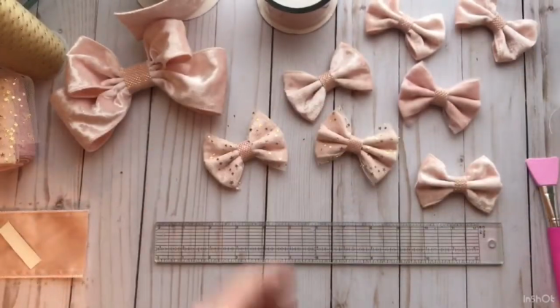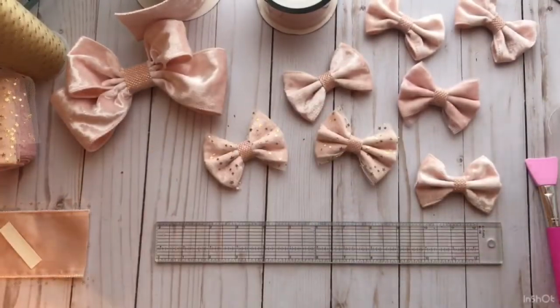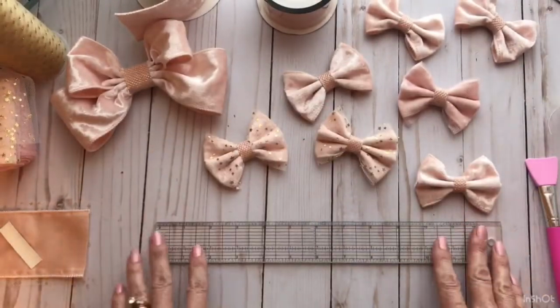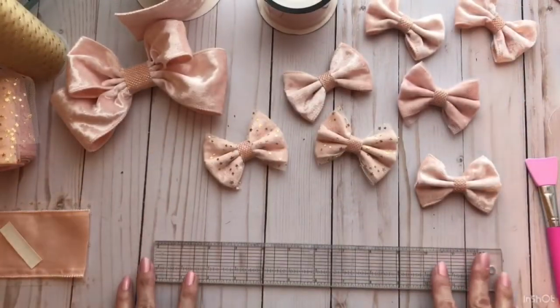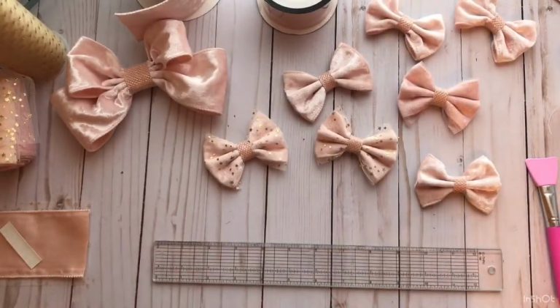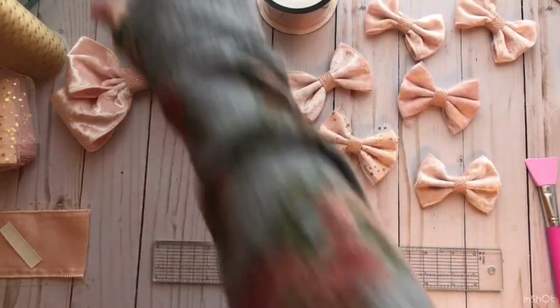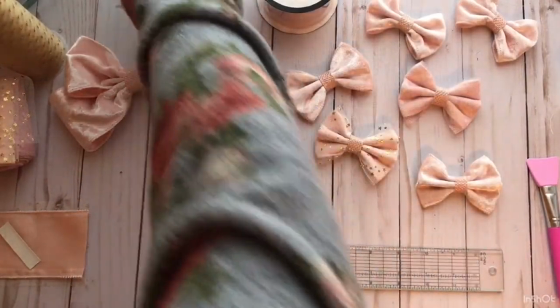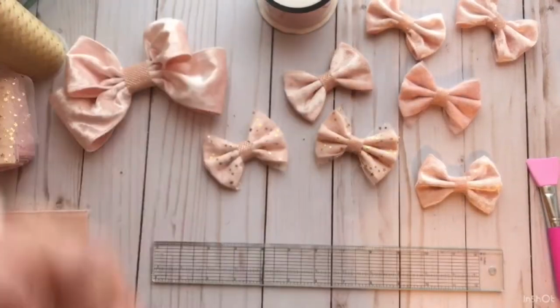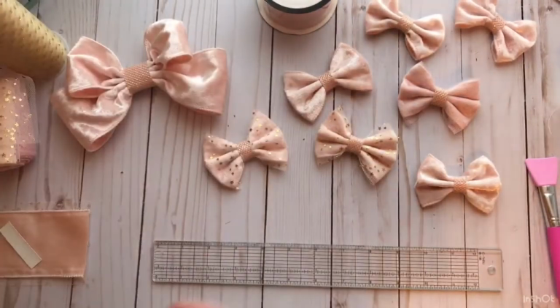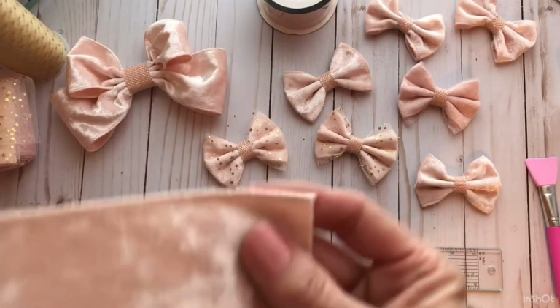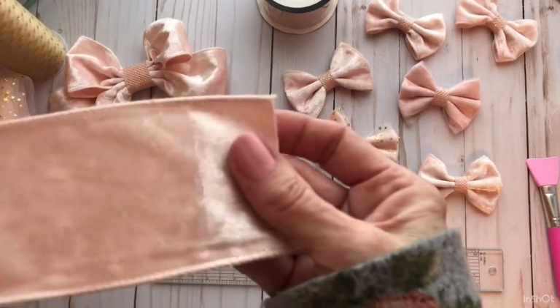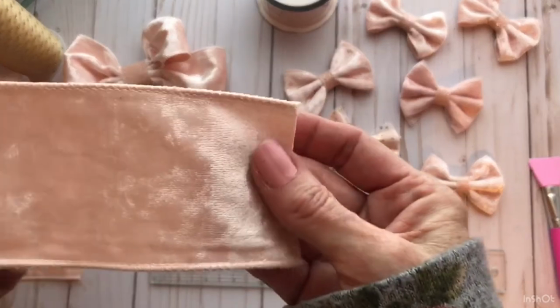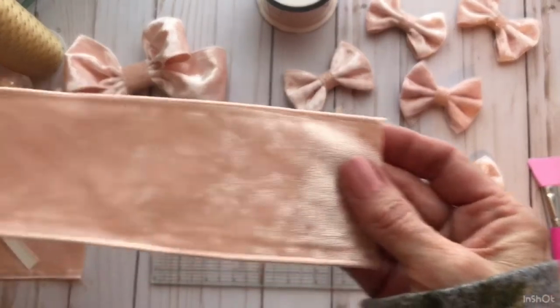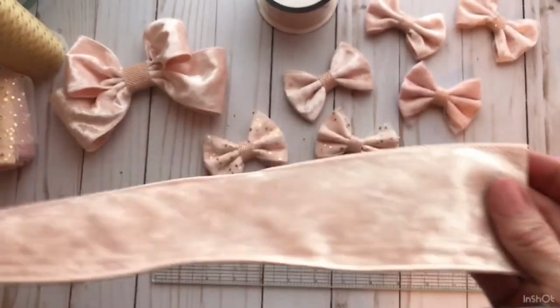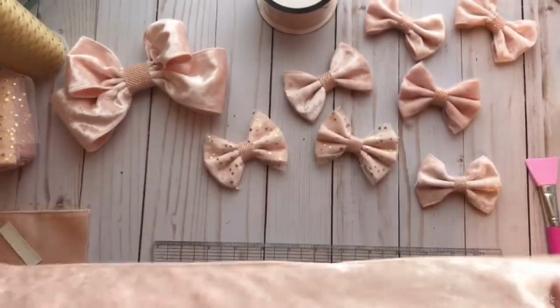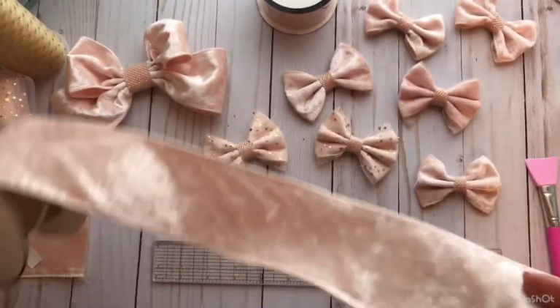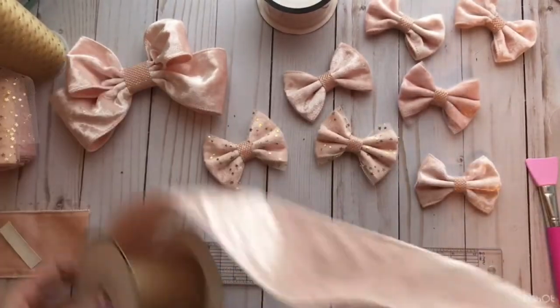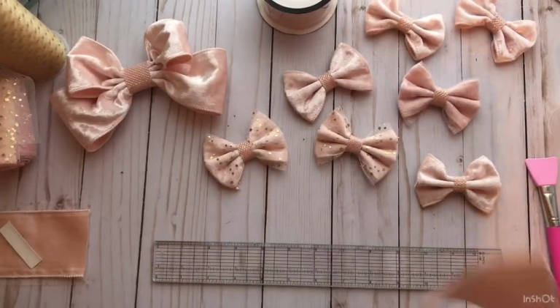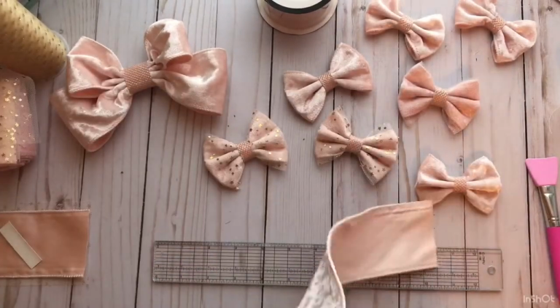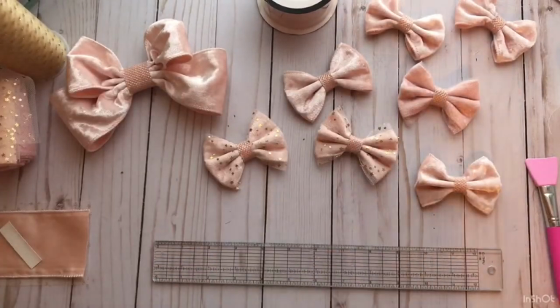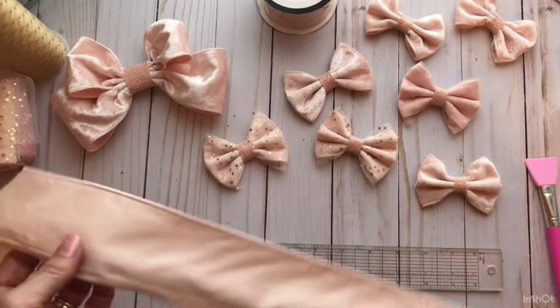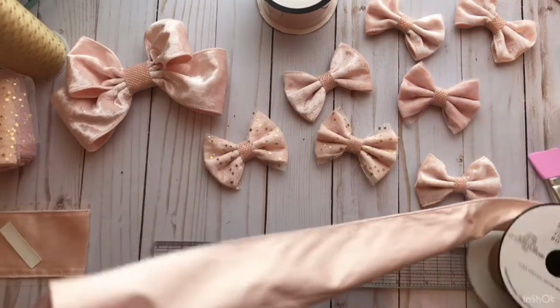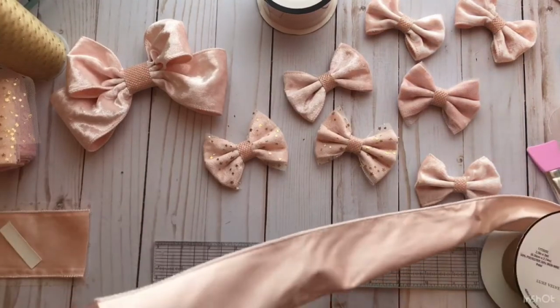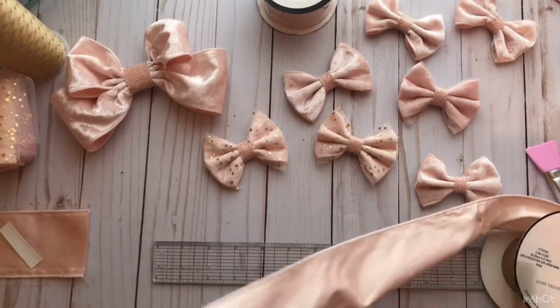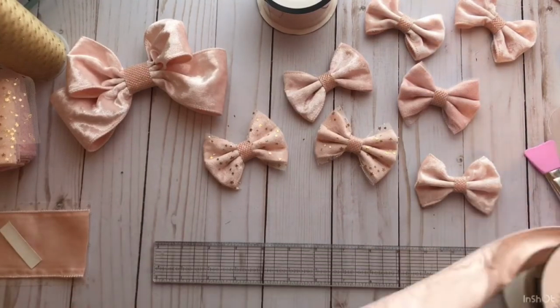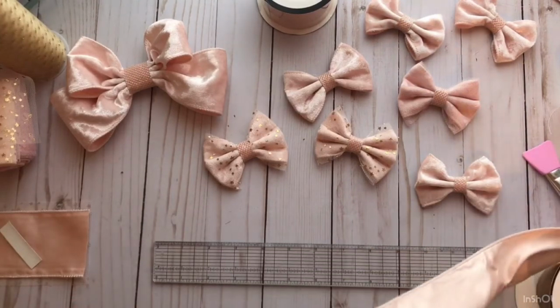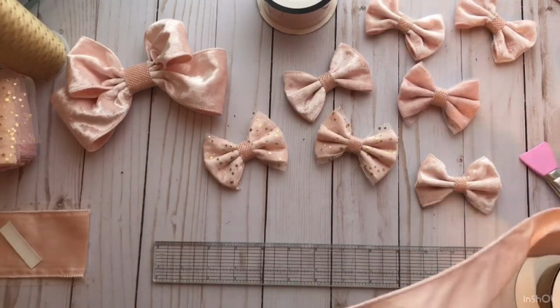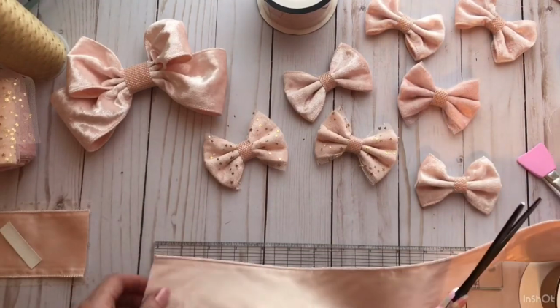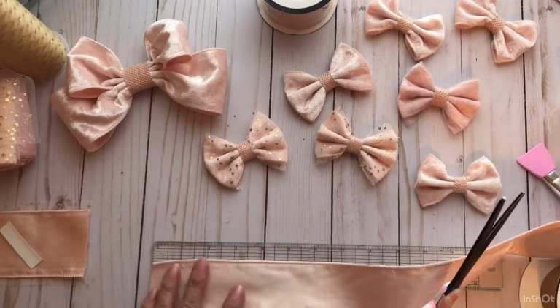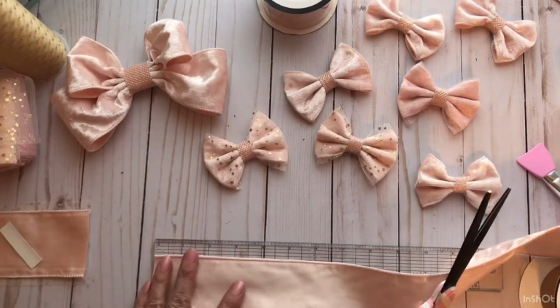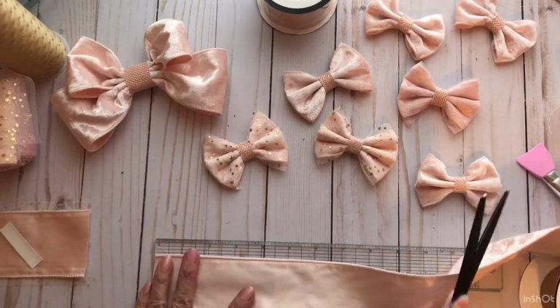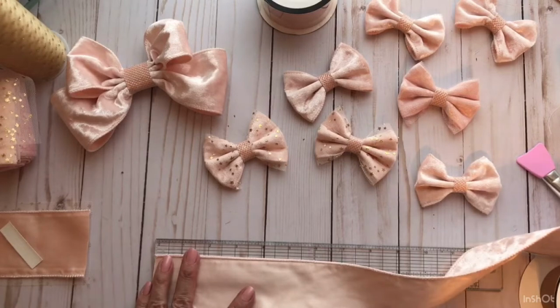The first thing you've got to do is cut a piece of ribbon at 7 inches. So cut a 7-inch piece of ribbon.